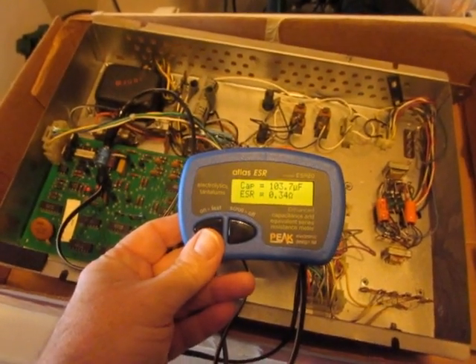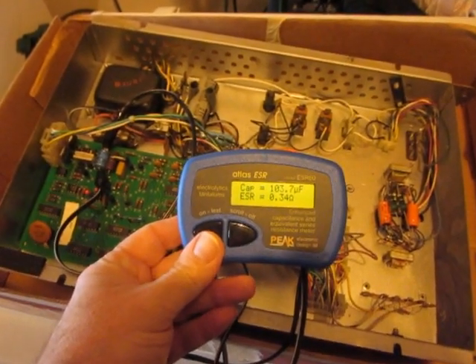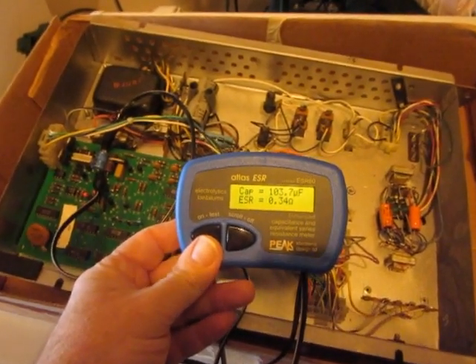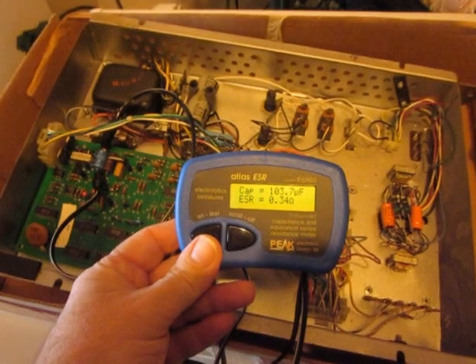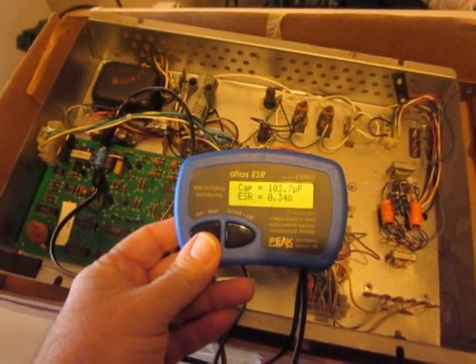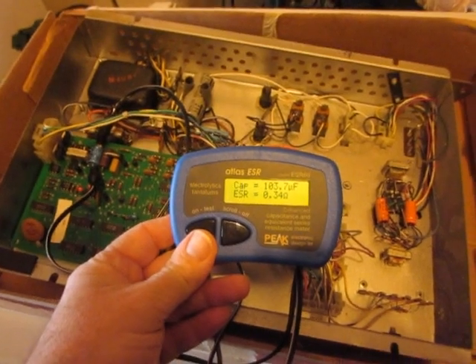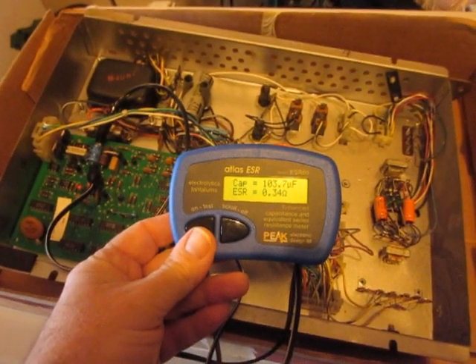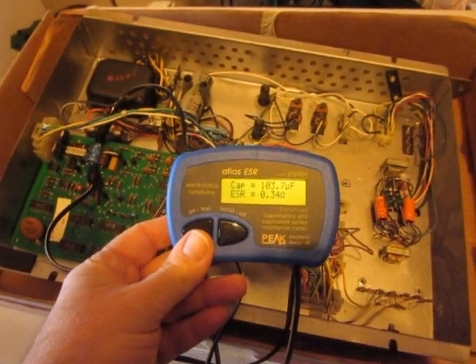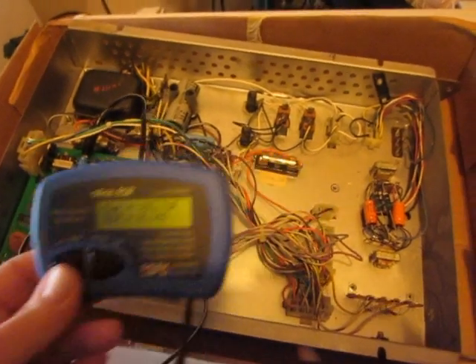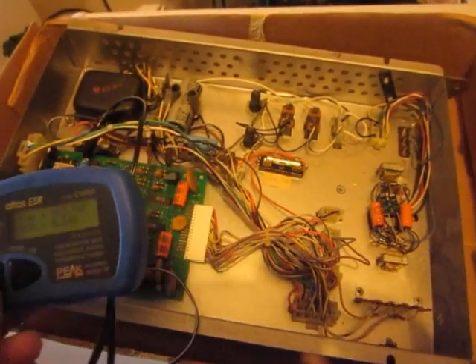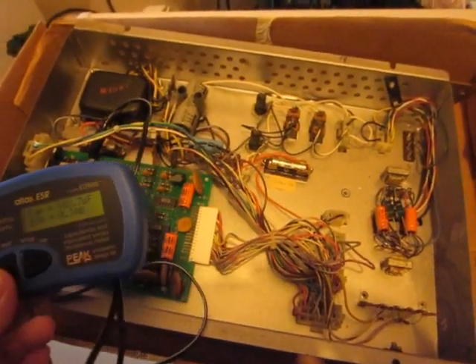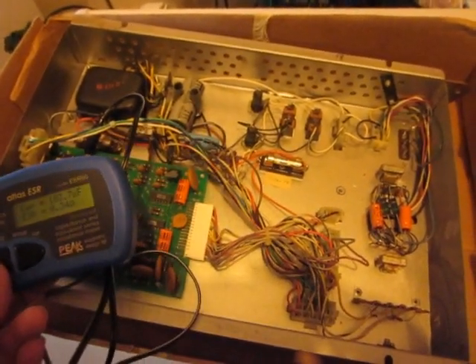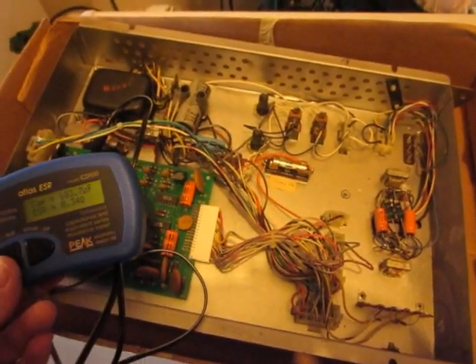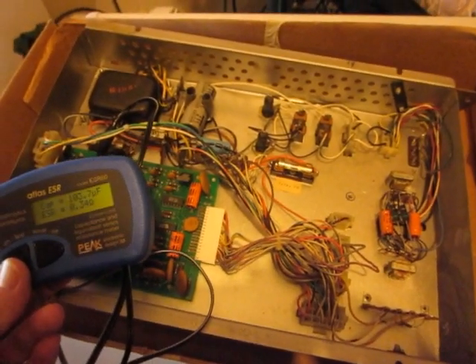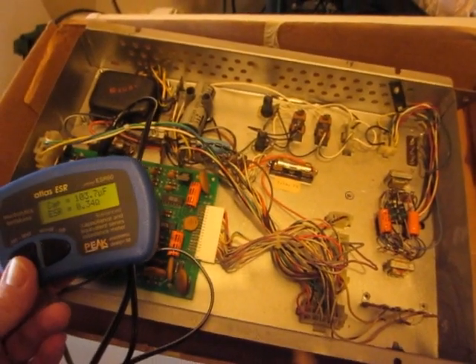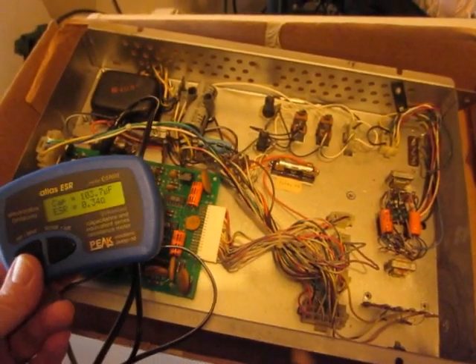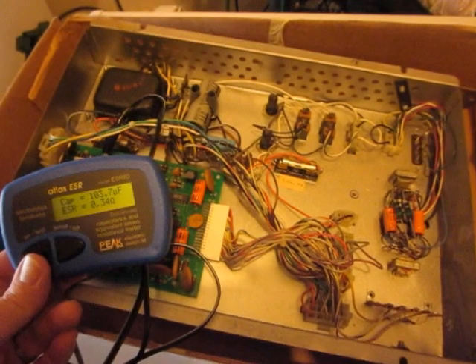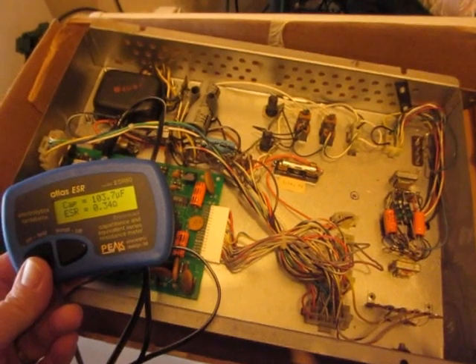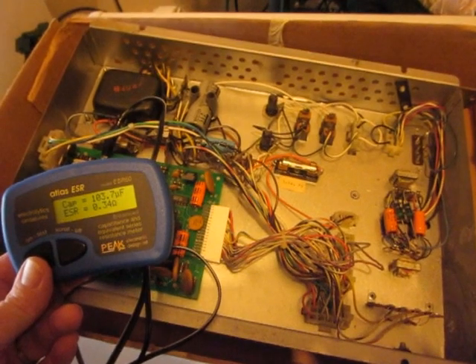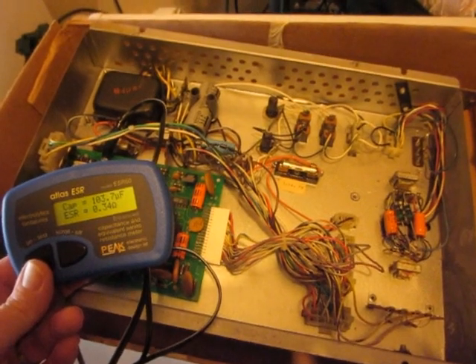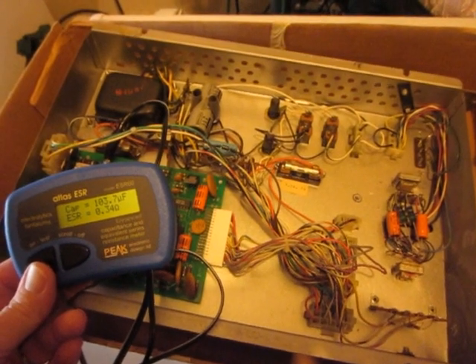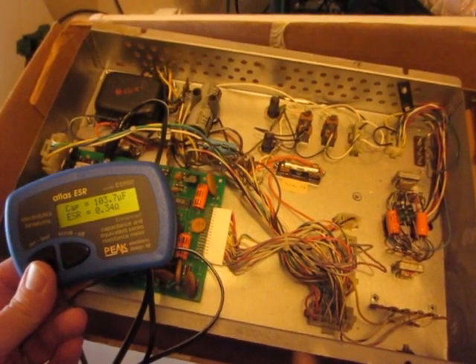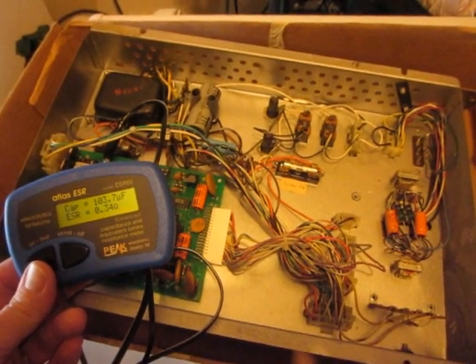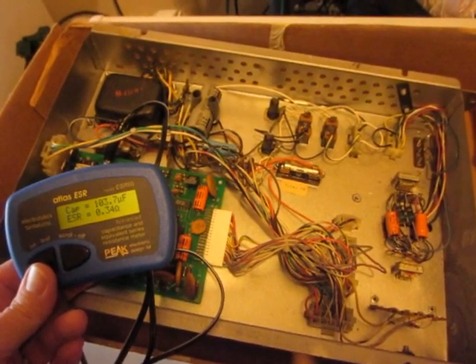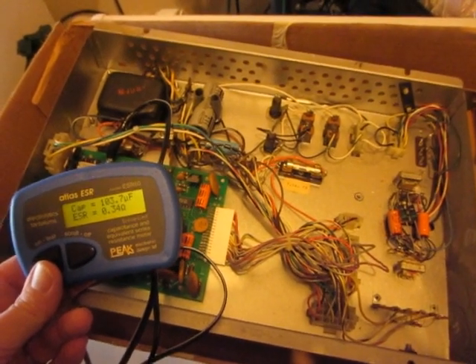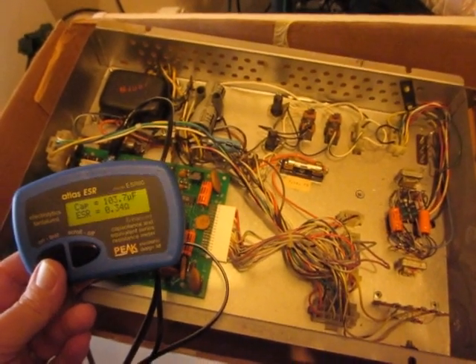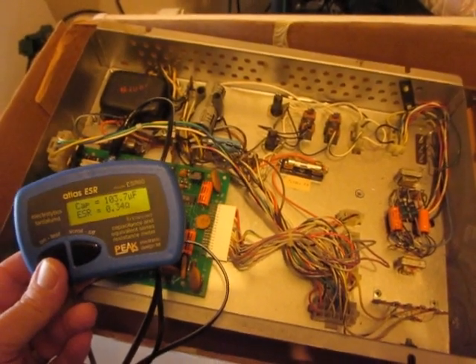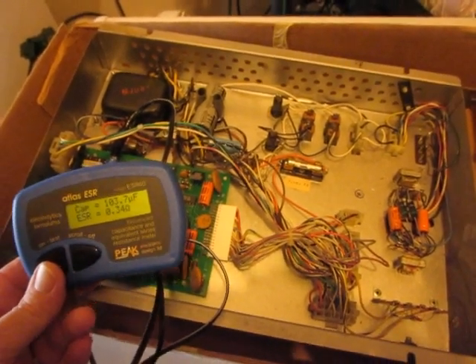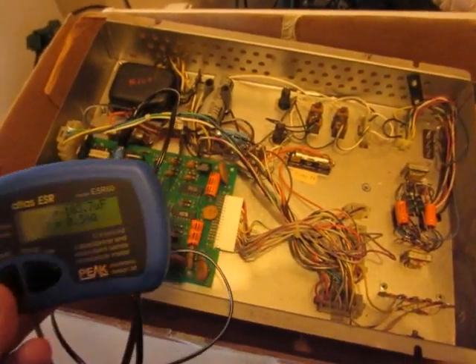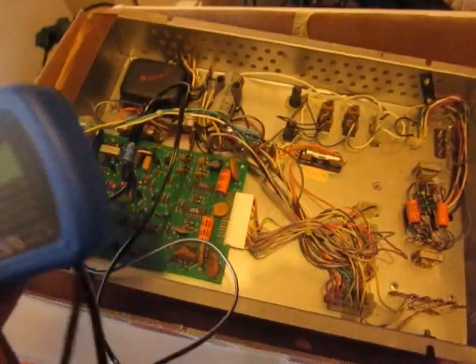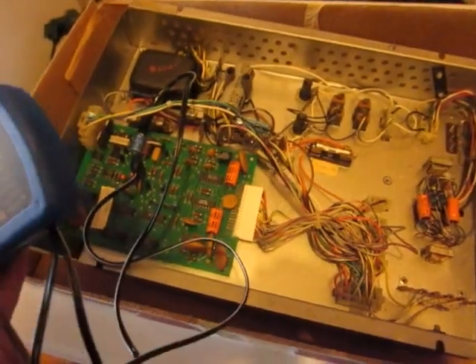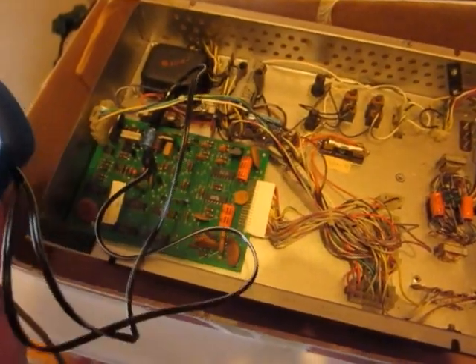That's the last of the electrolytic capacitors — I've checked all of them now. They all register within their rated limits and the ESR is low on all of them, so all these capacitors are good.